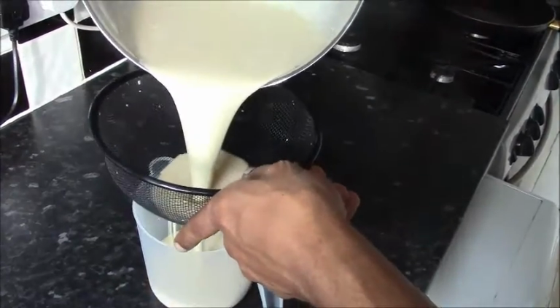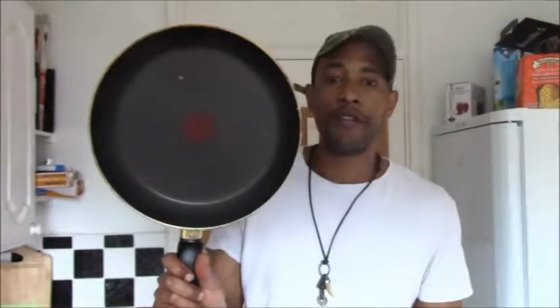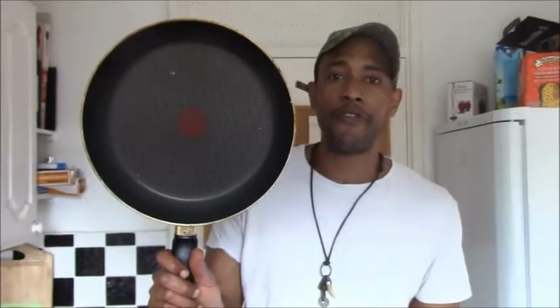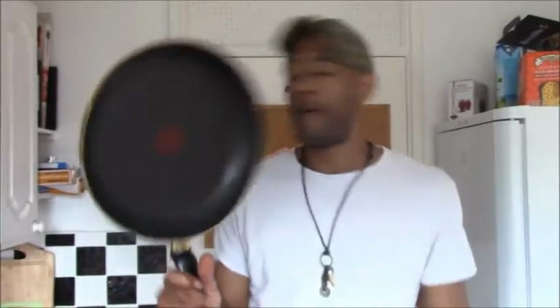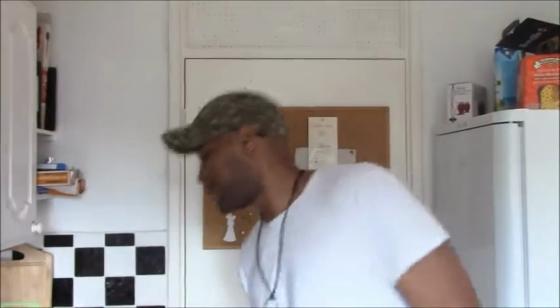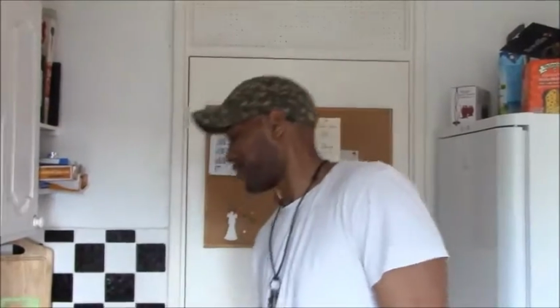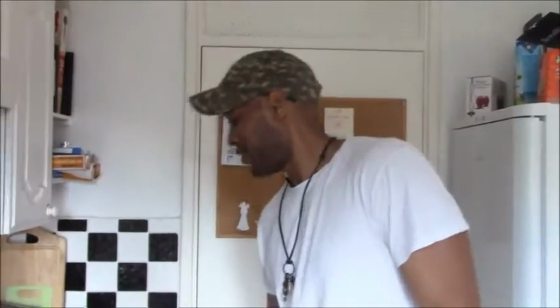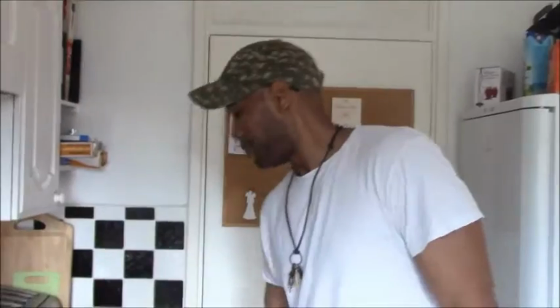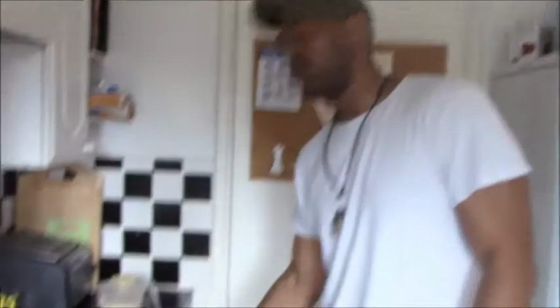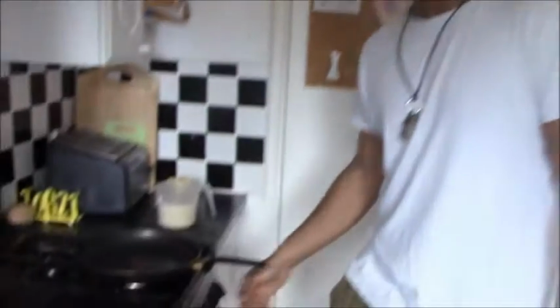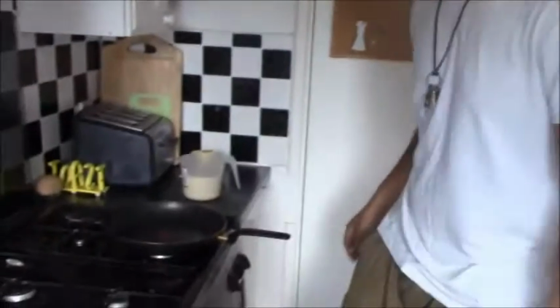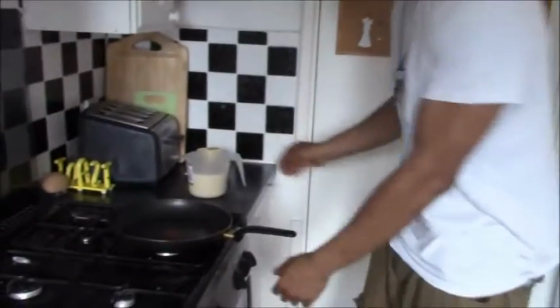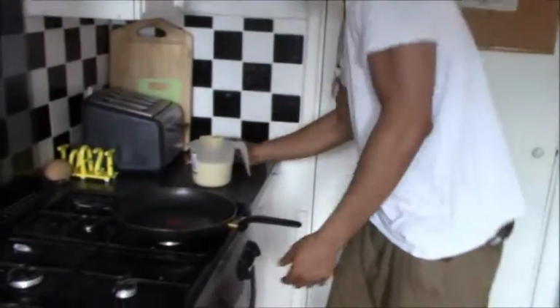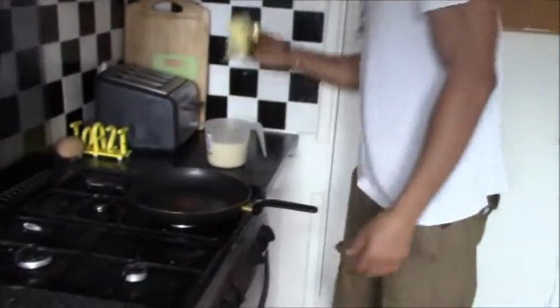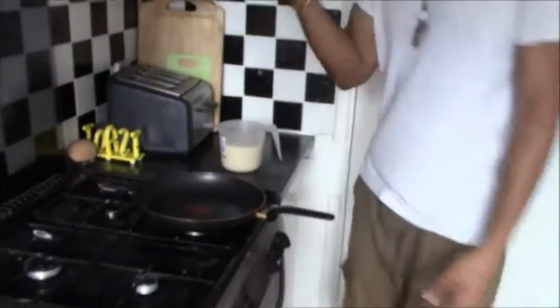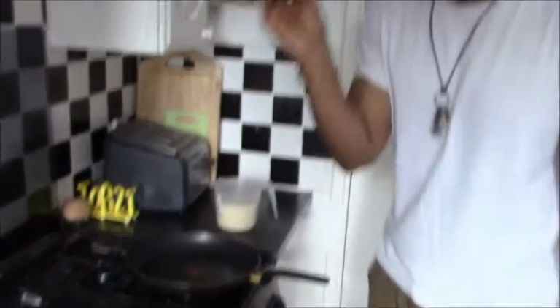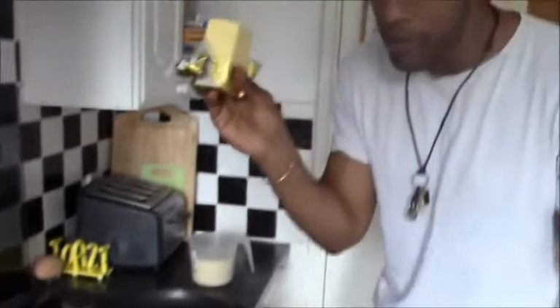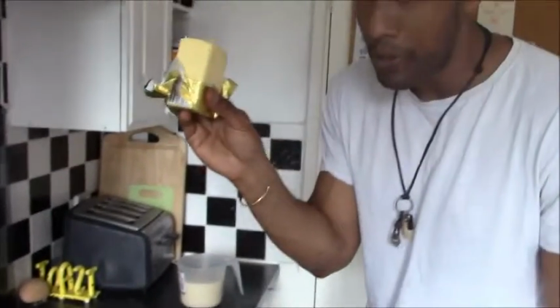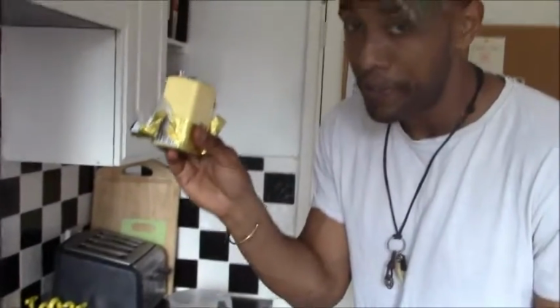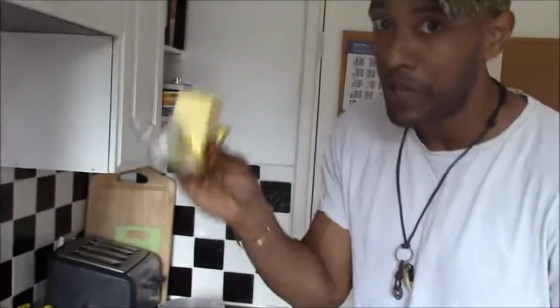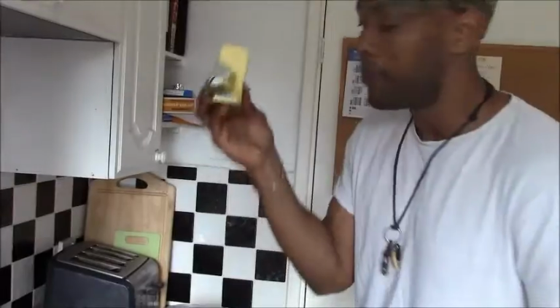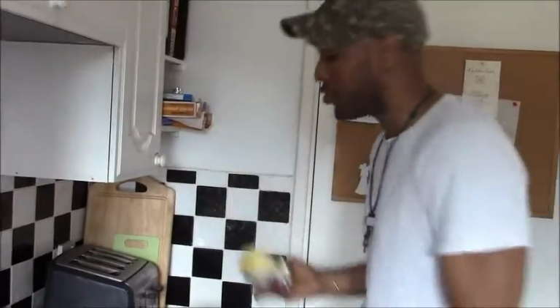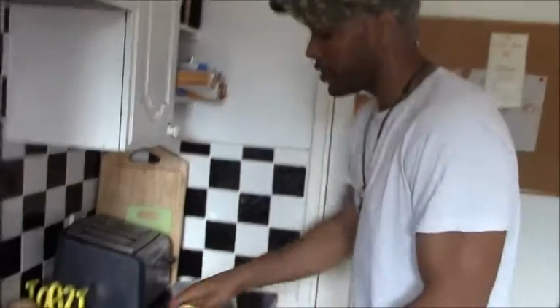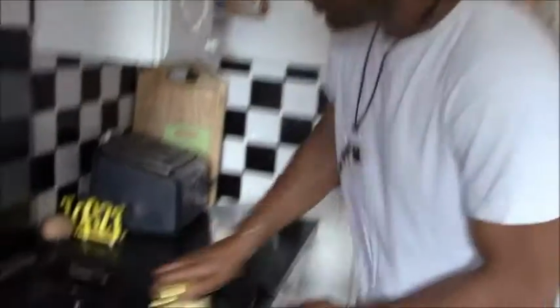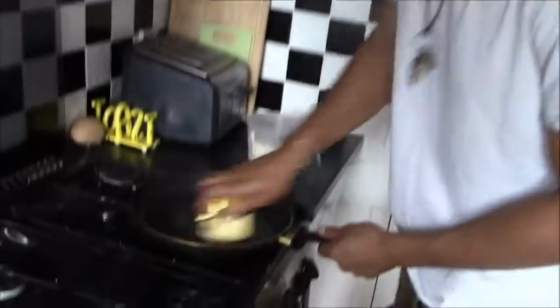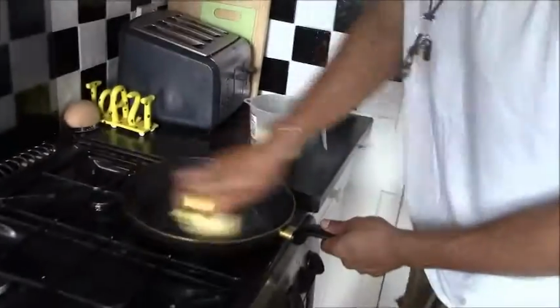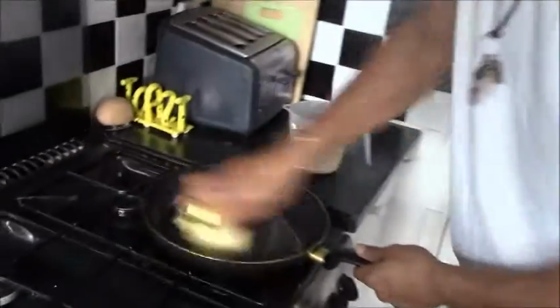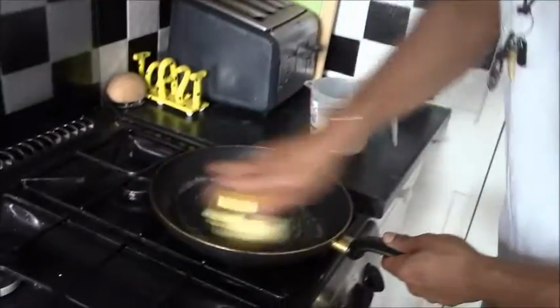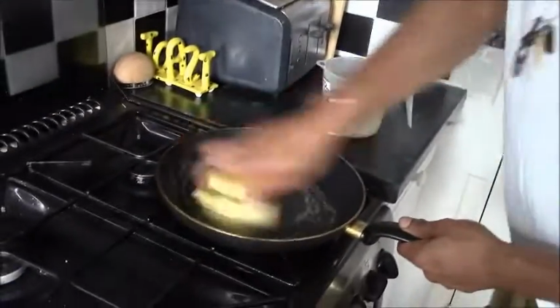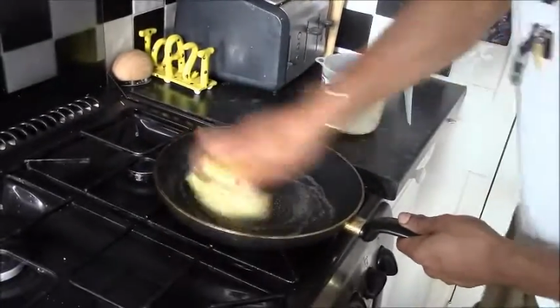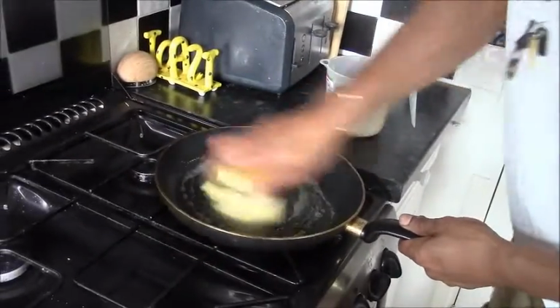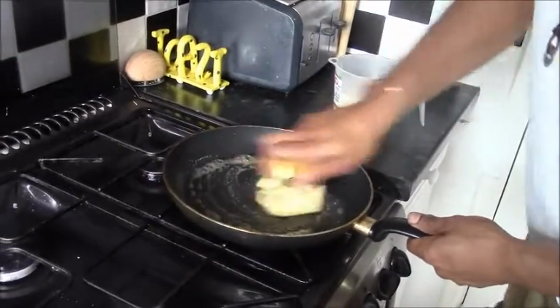Non-stick frying pan. I bring this to about a medium to high heat. And it's not a crepe without butter — you really need butter. So I generously apply butter to the pan.